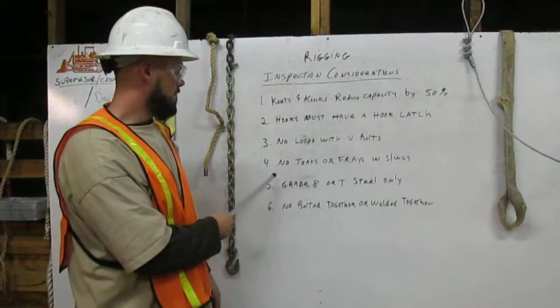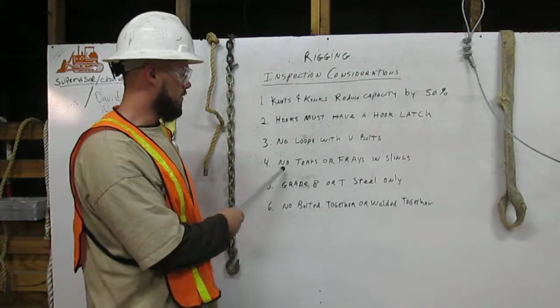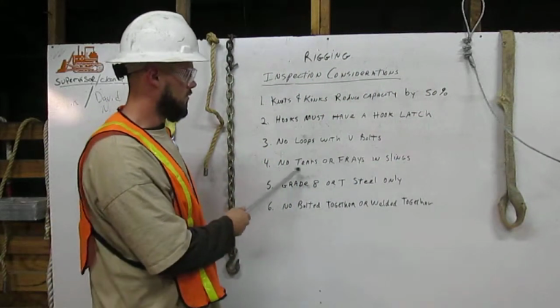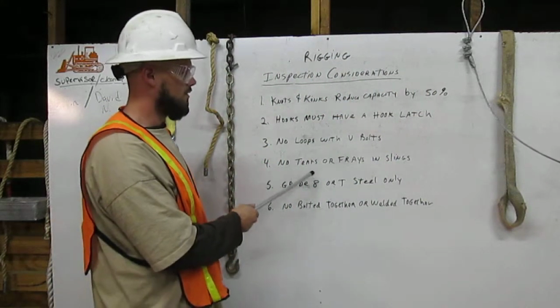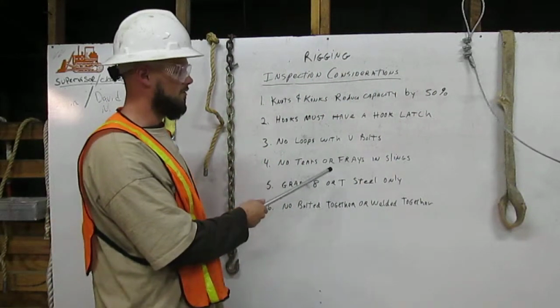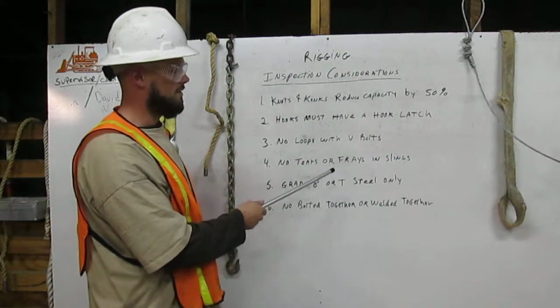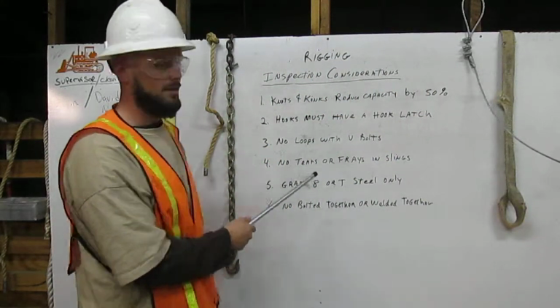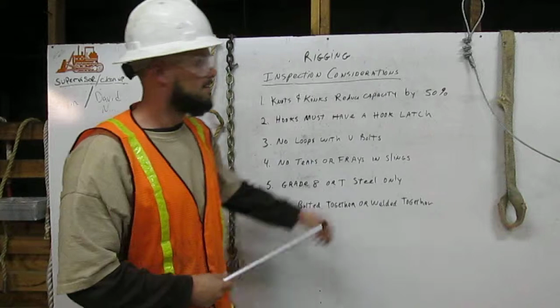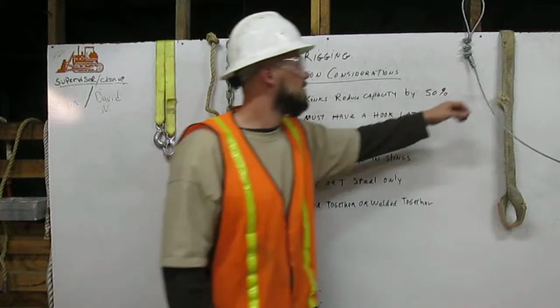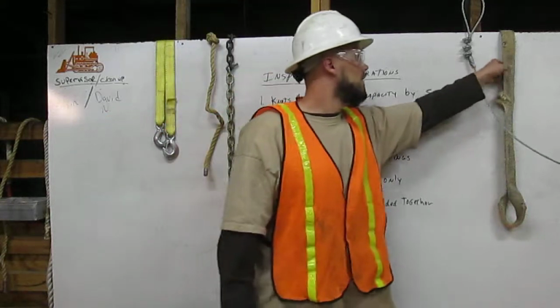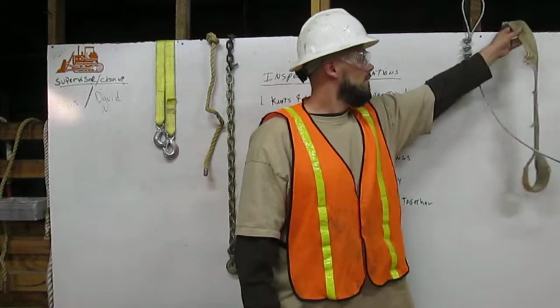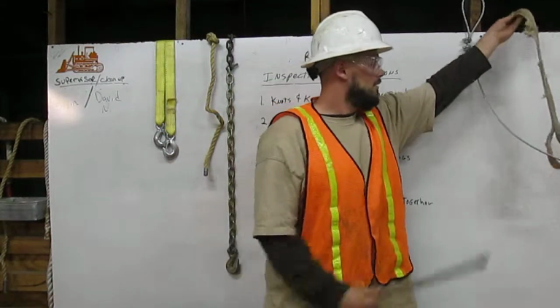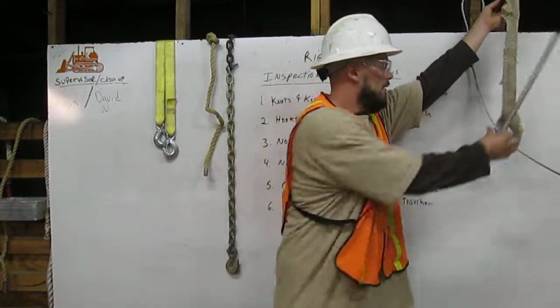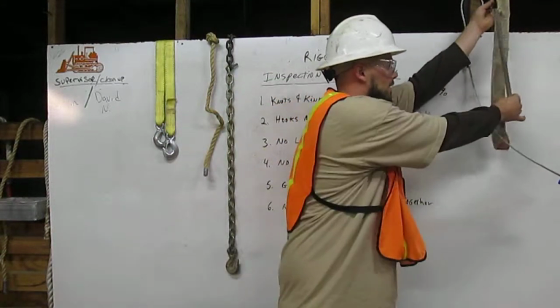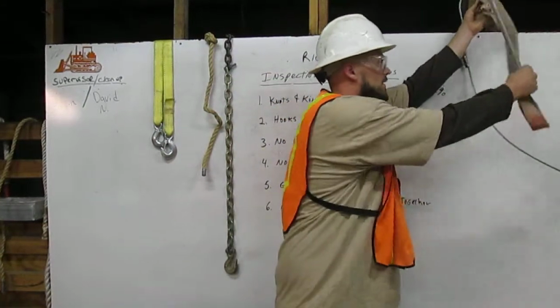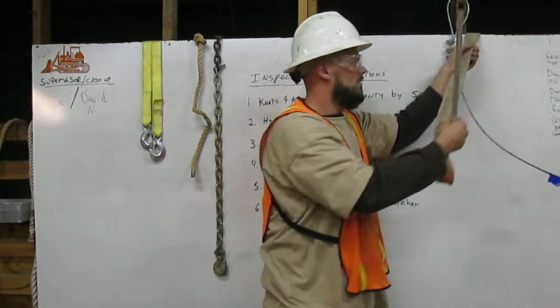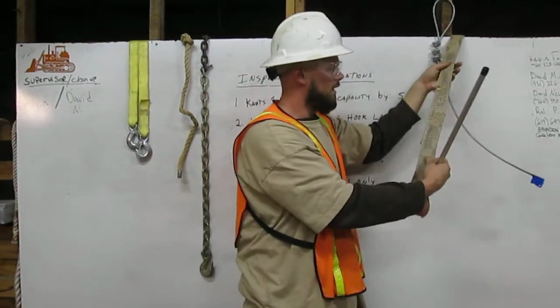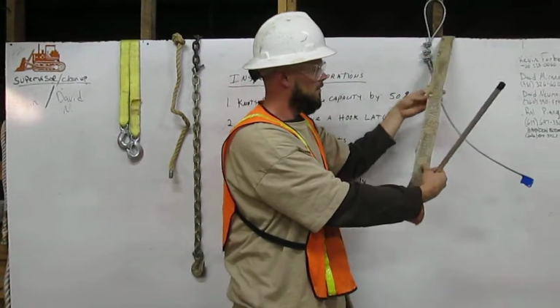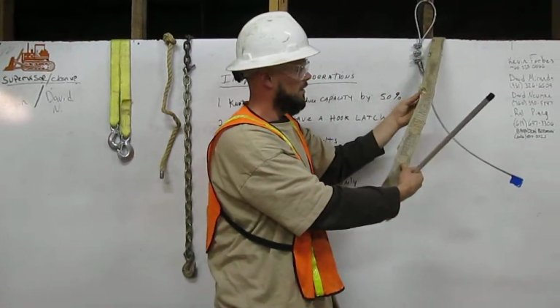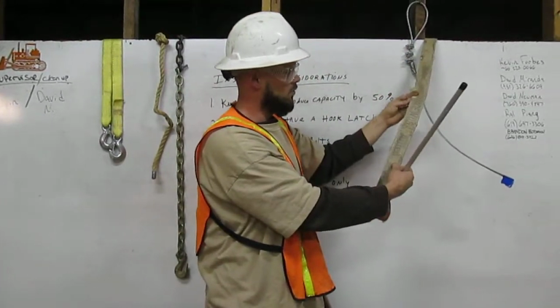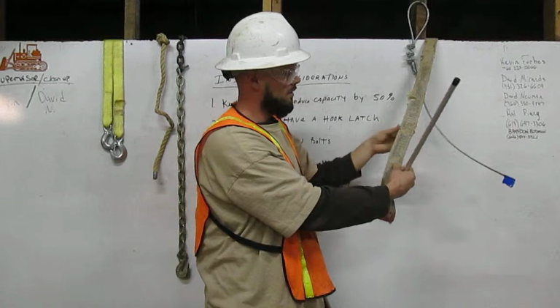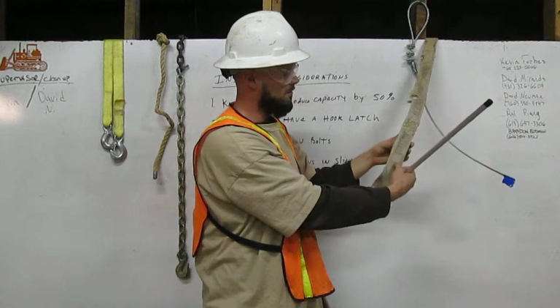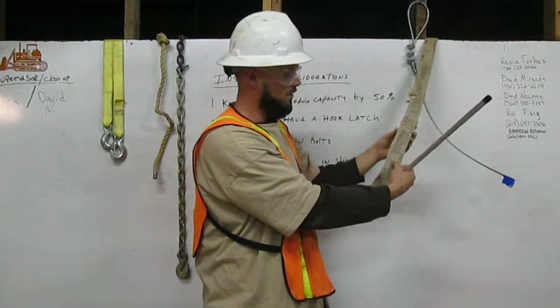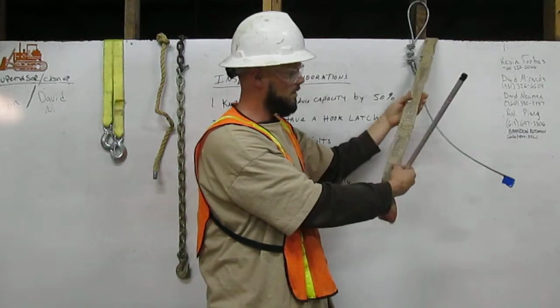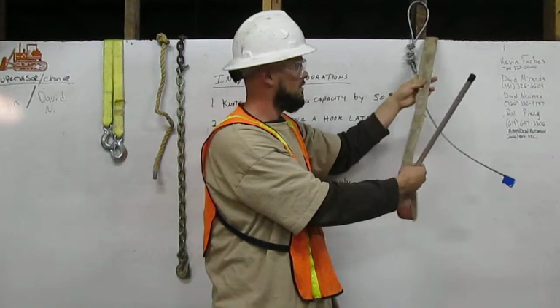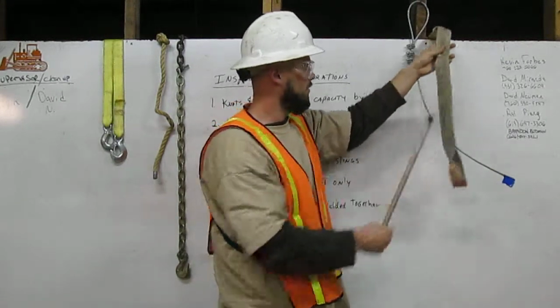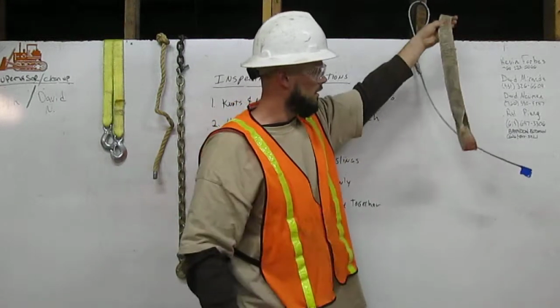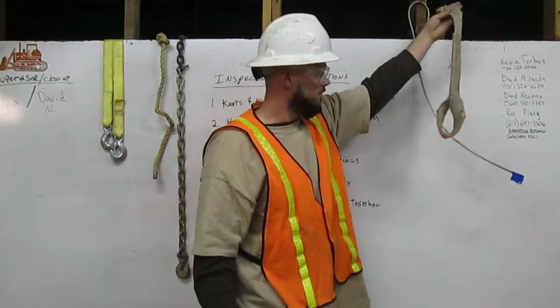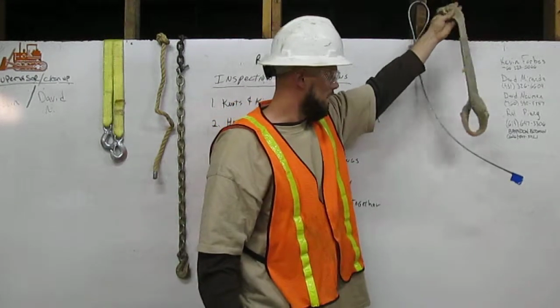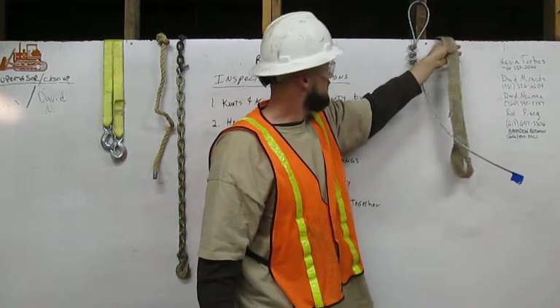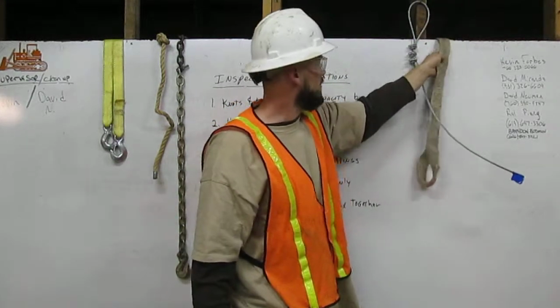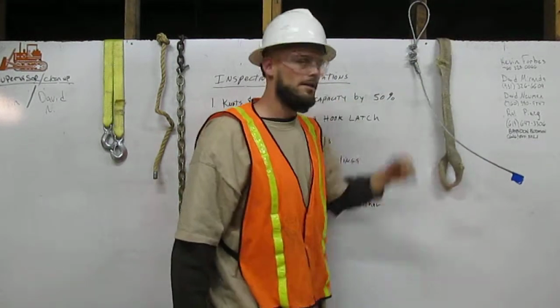Four: no tears or frays in slings. Here is an example of a sling — it is torn and frayed along the edges, therefore you are not allowed to use that sling for rigging.